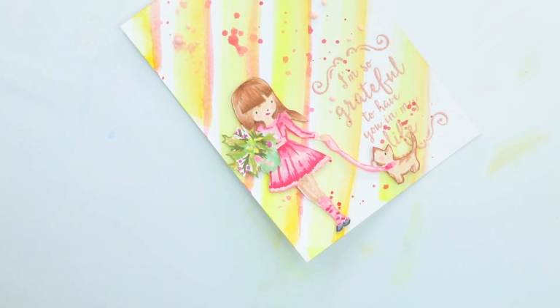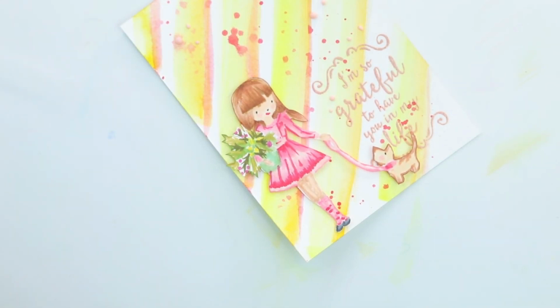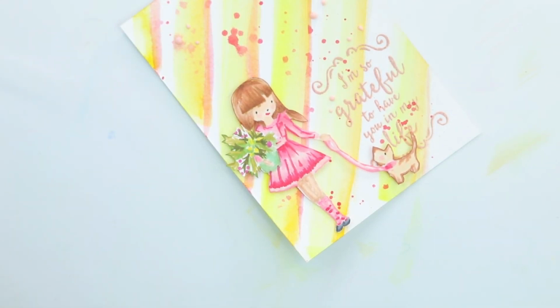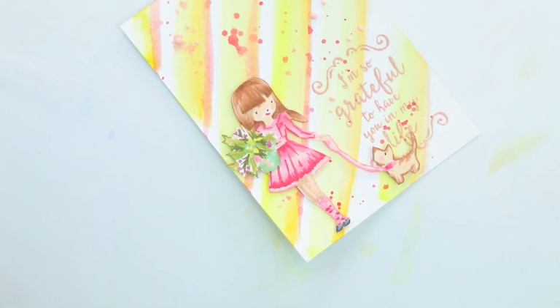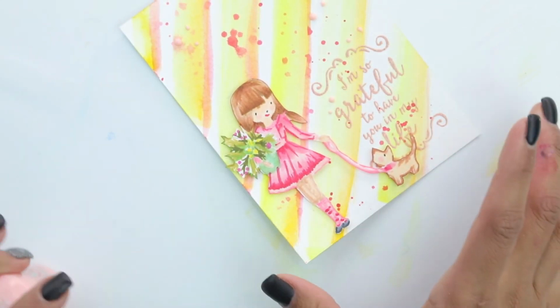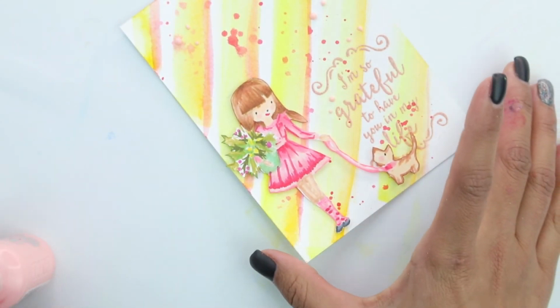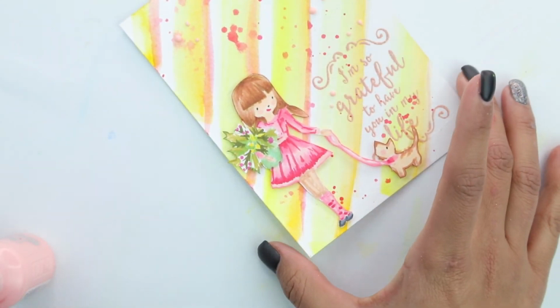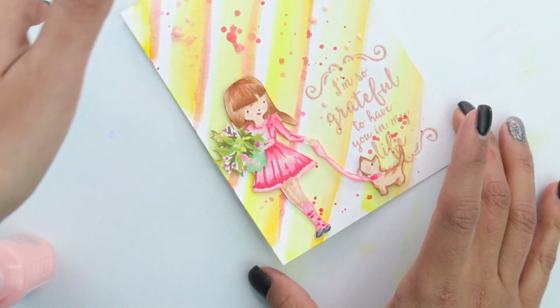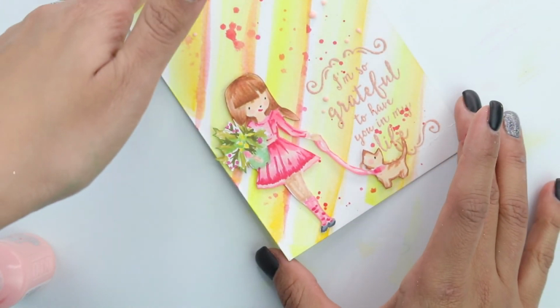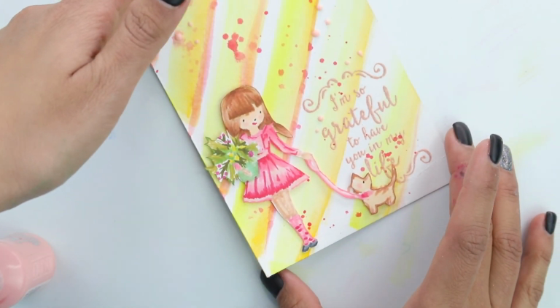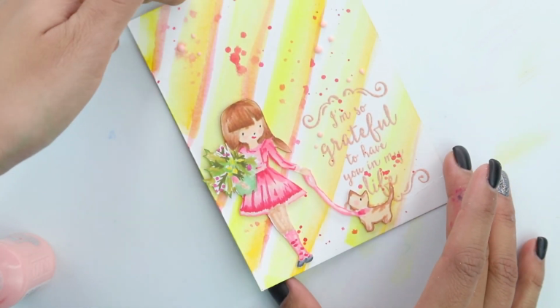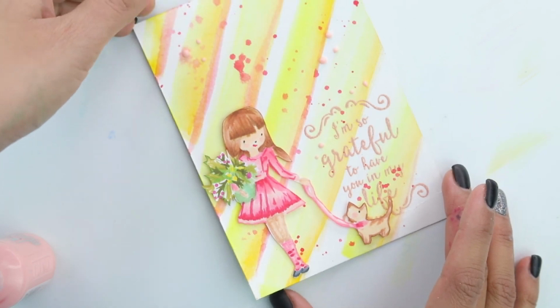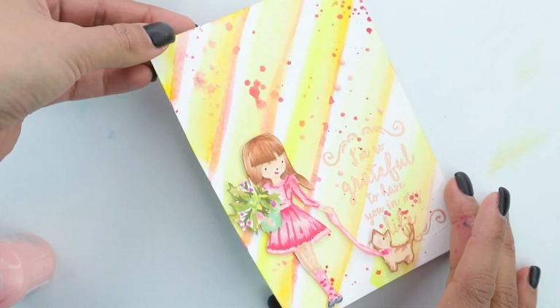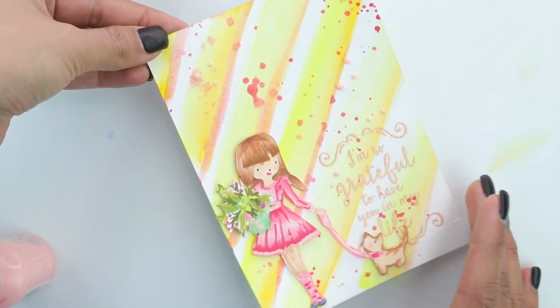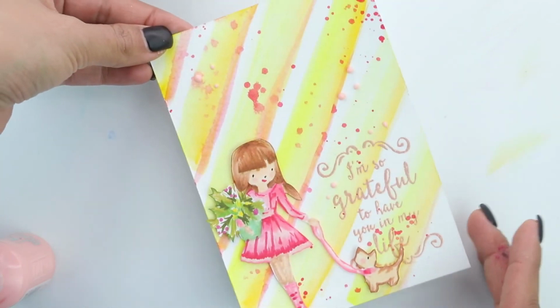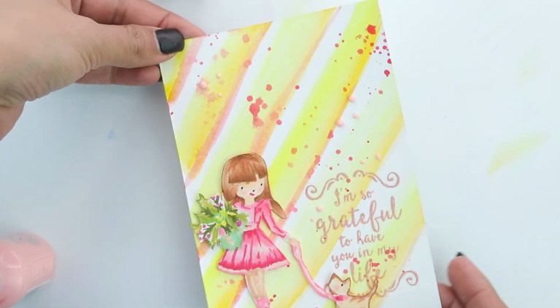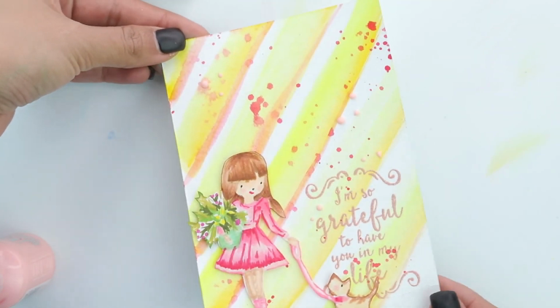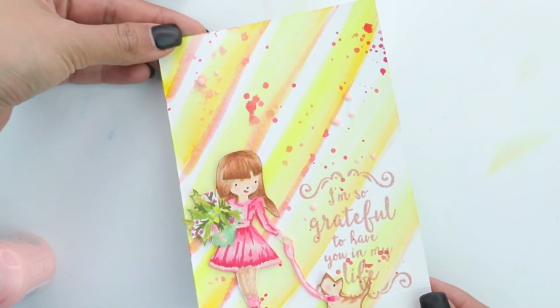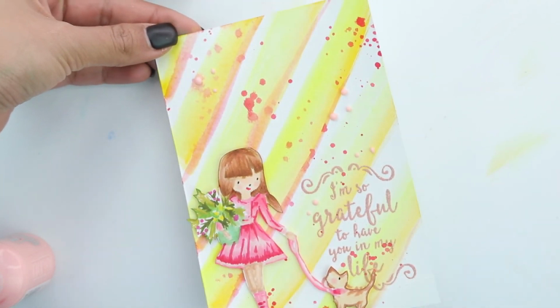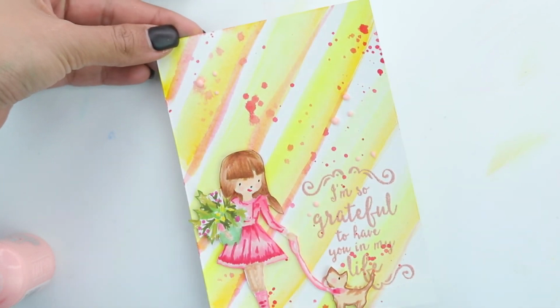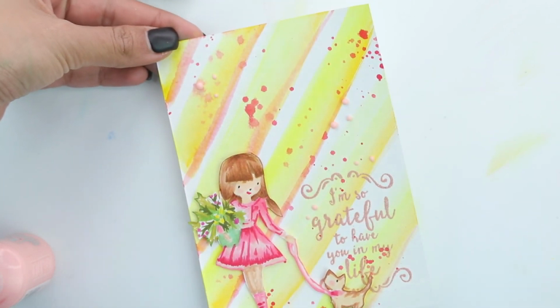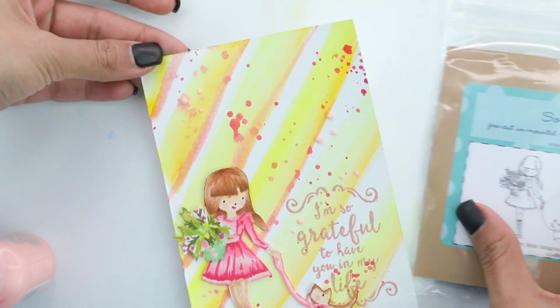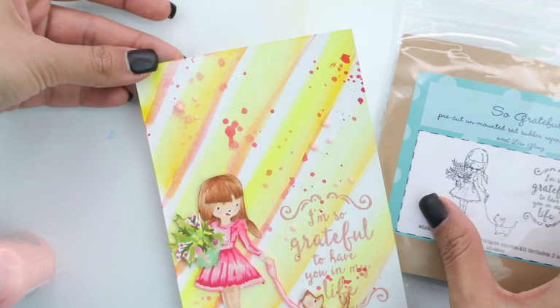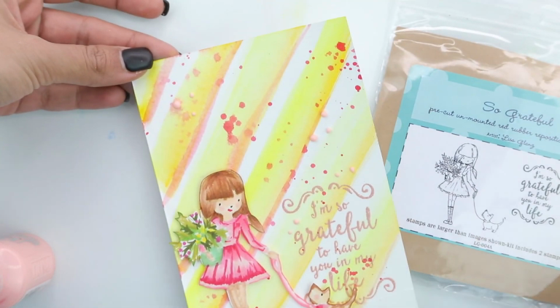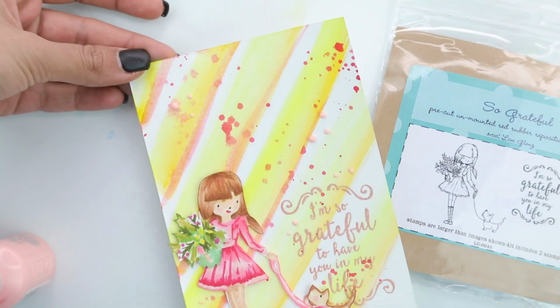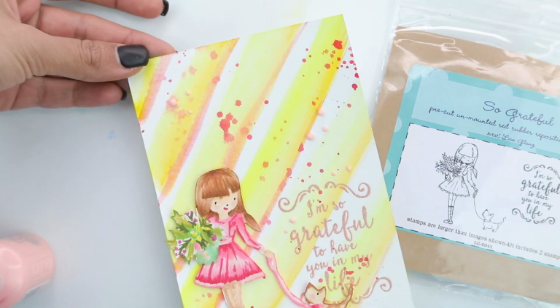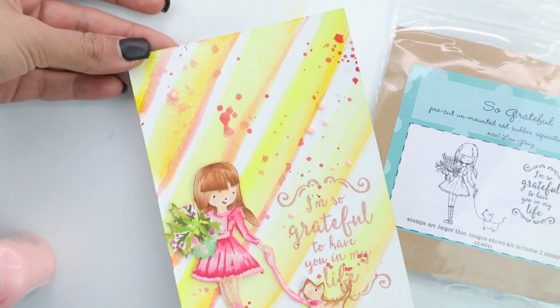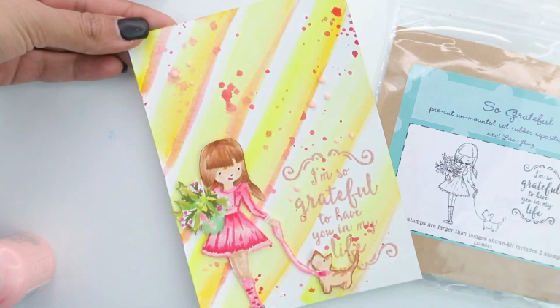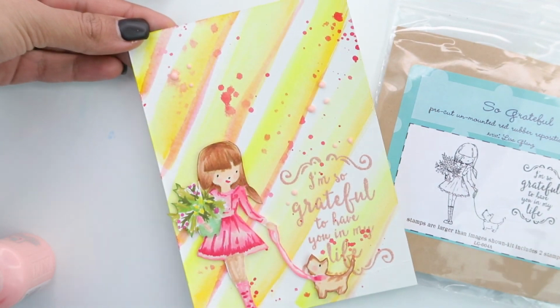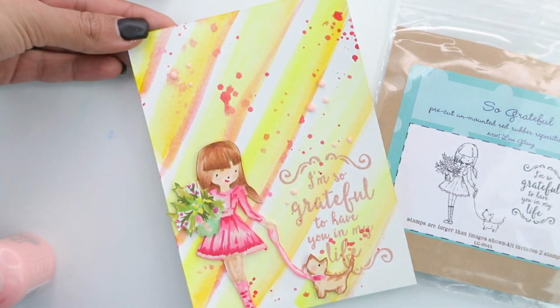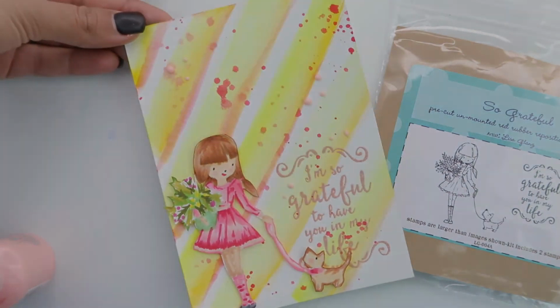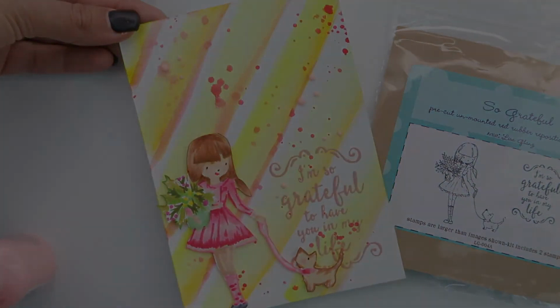That does it for me! Thank you so much for joining me today on this tutorial using the So Grateful stamp set designed by Lisa Glens from Unity. Have a lovely day.